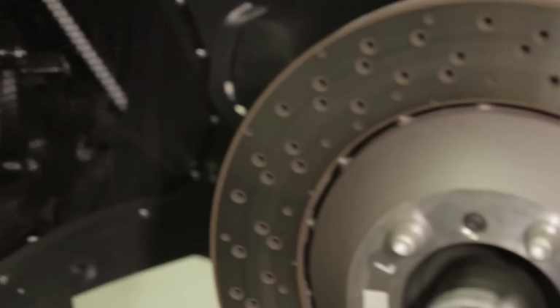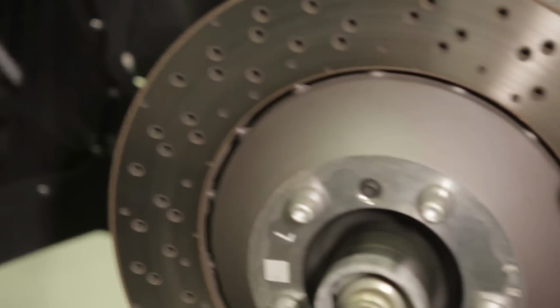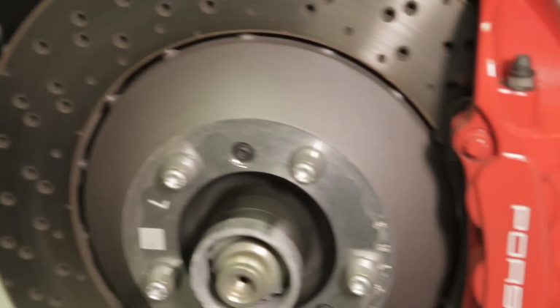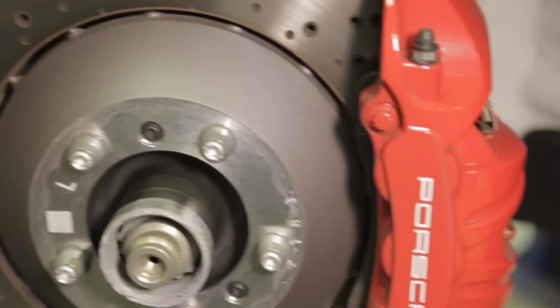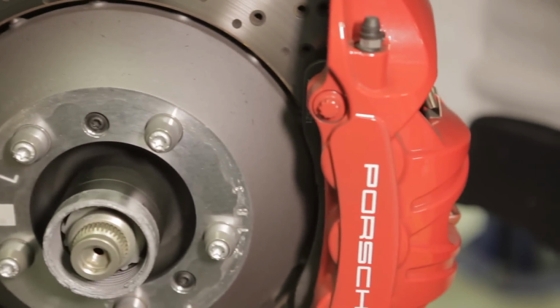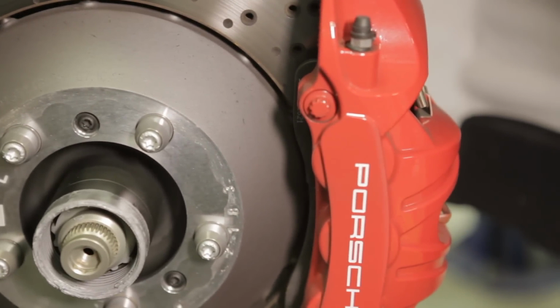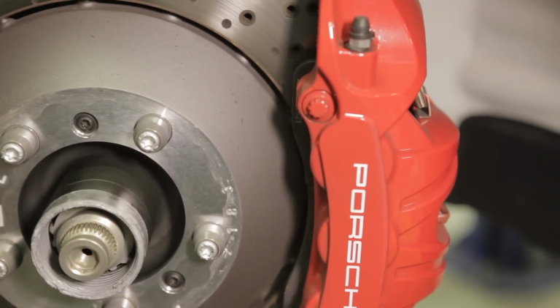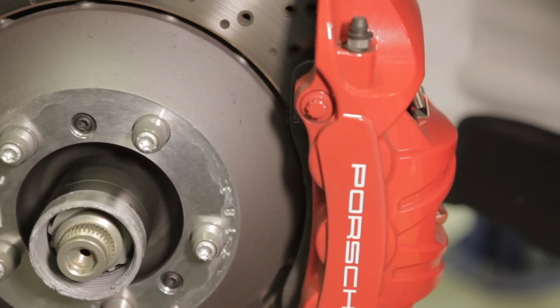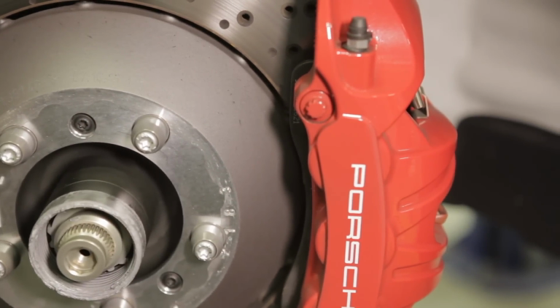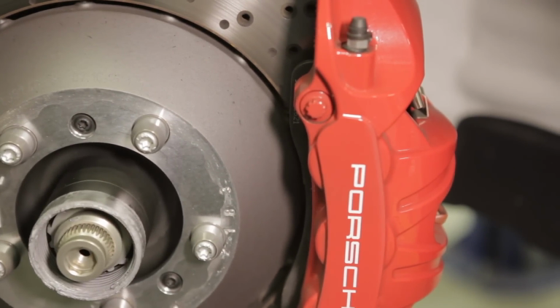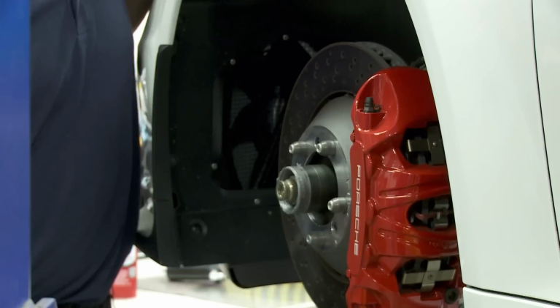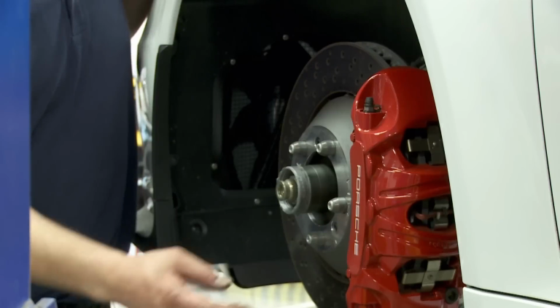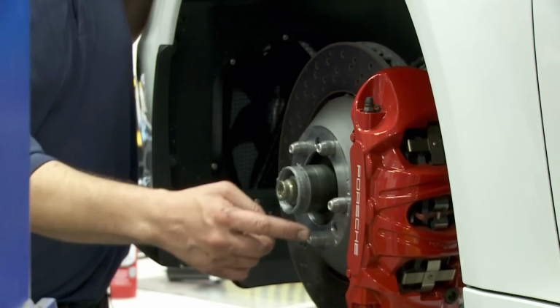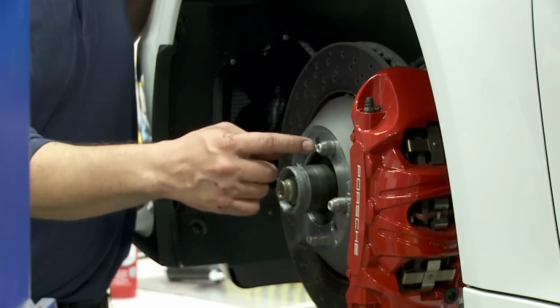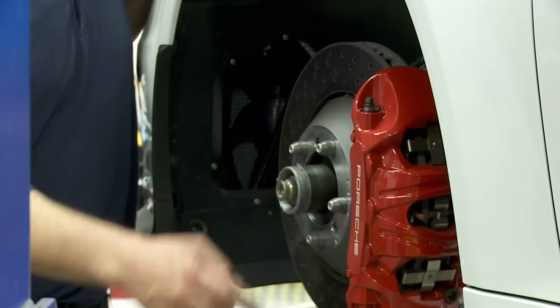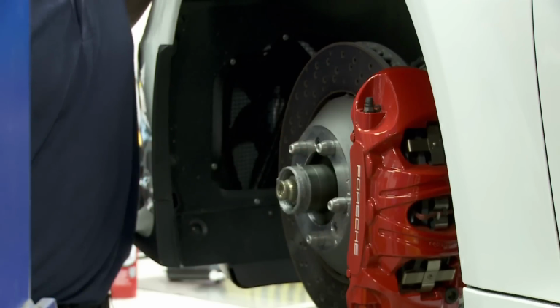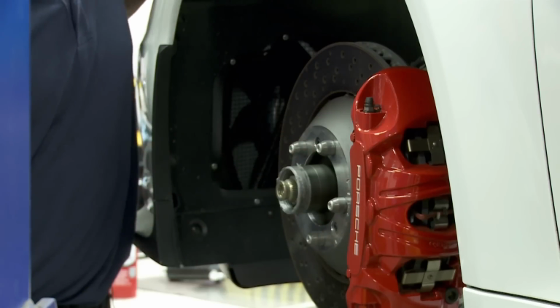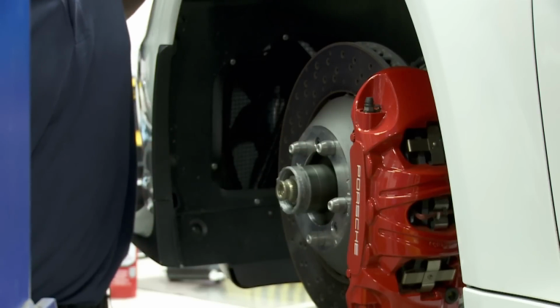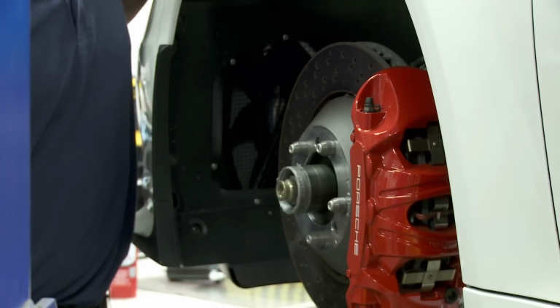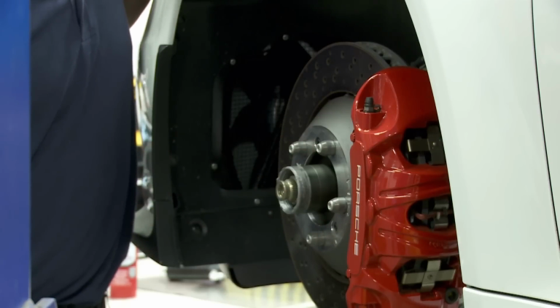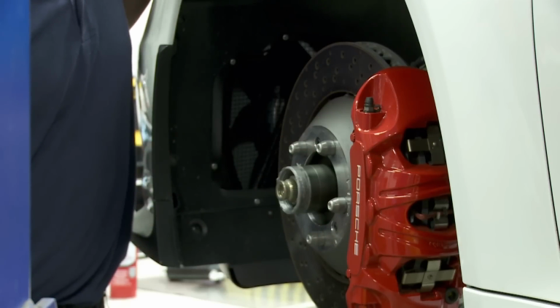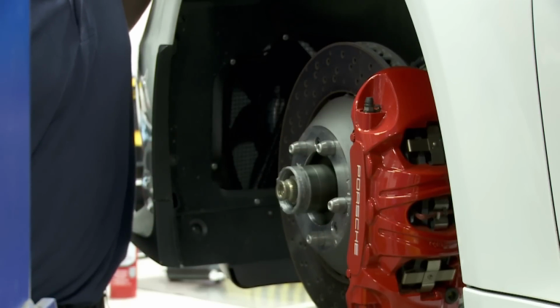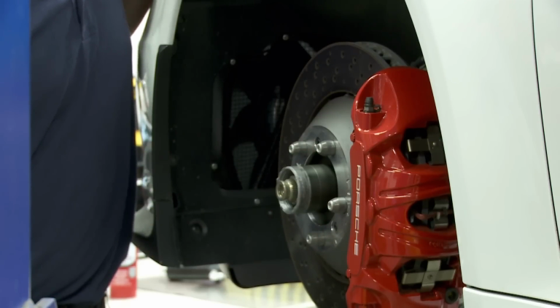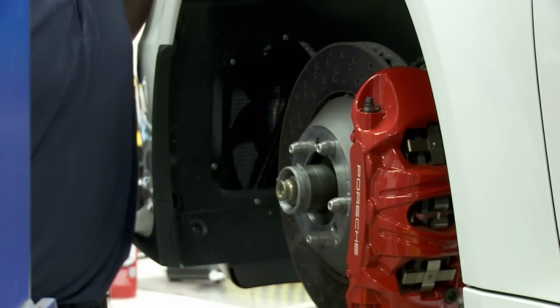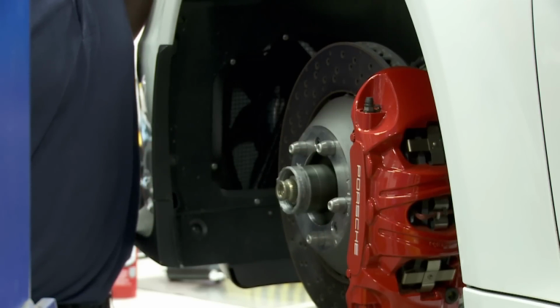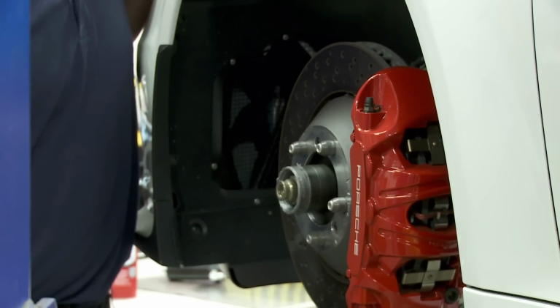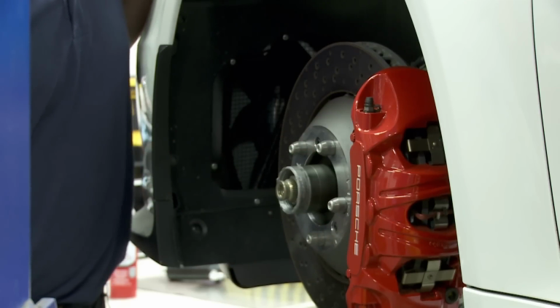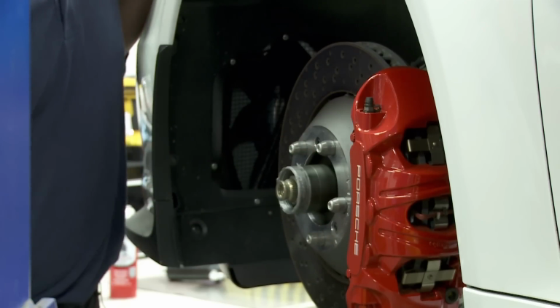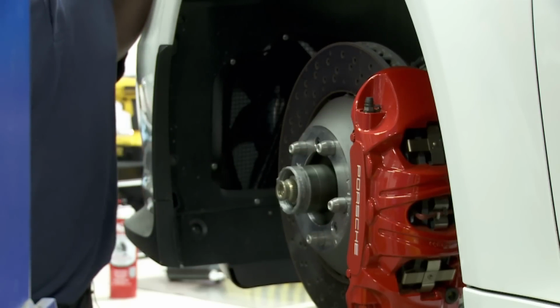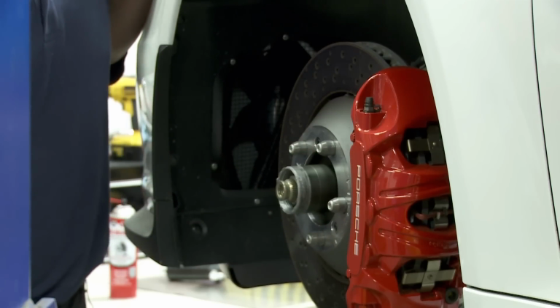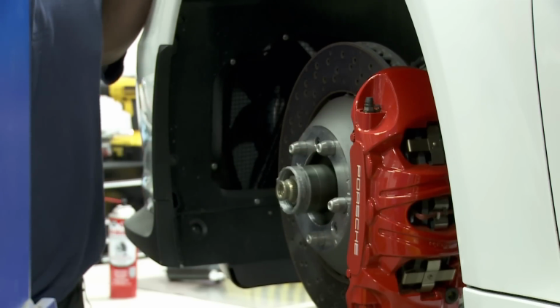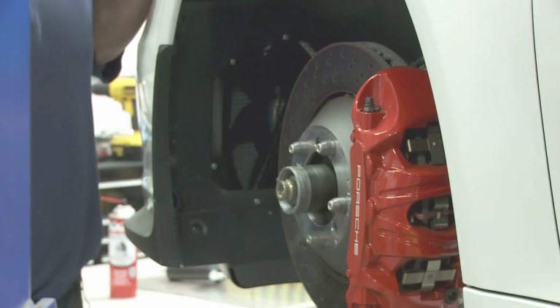Porsche has always had very fantastic brakes. This is a six-piston setup with the traditional Pagid pads that have also been with the GT3 basically since the beginning.